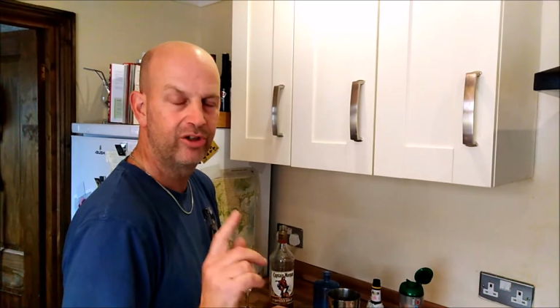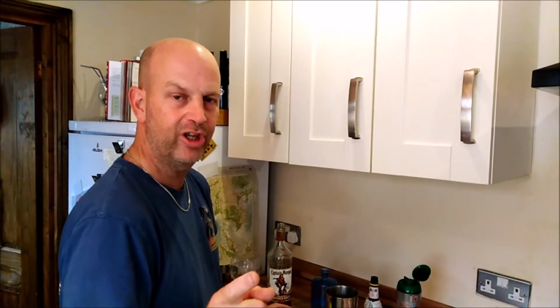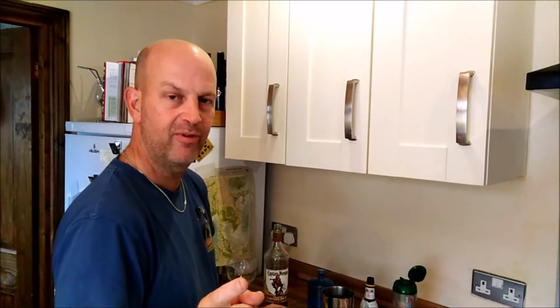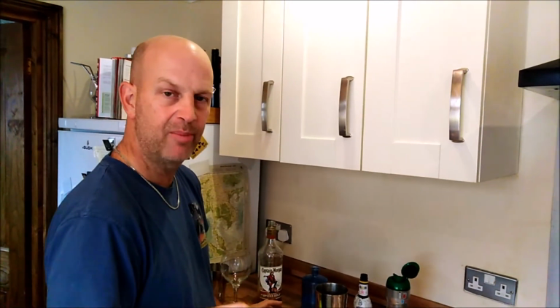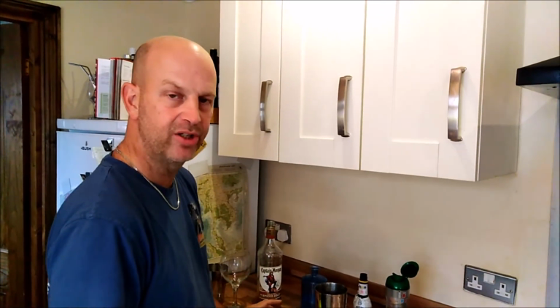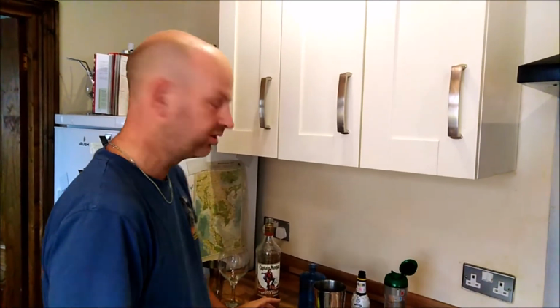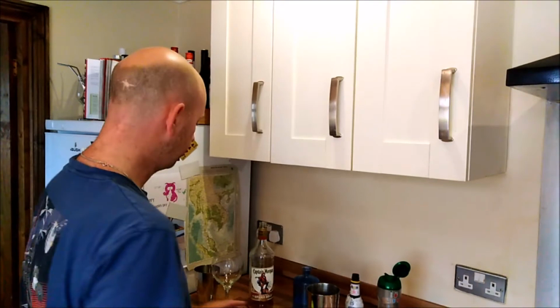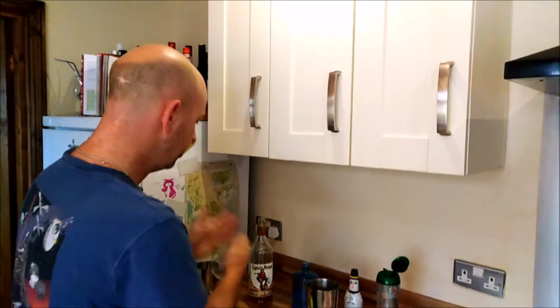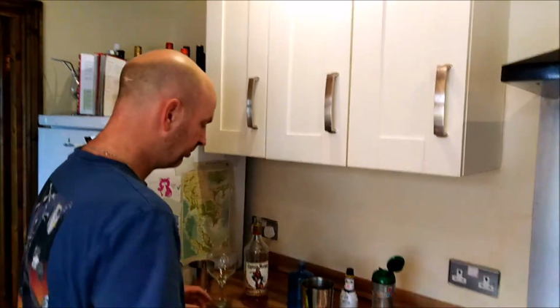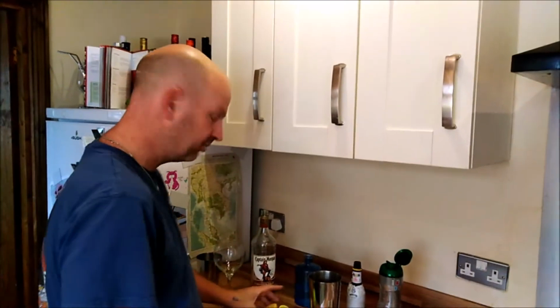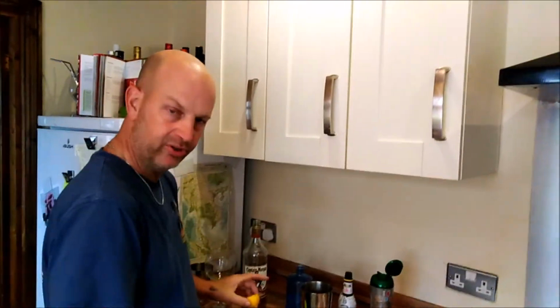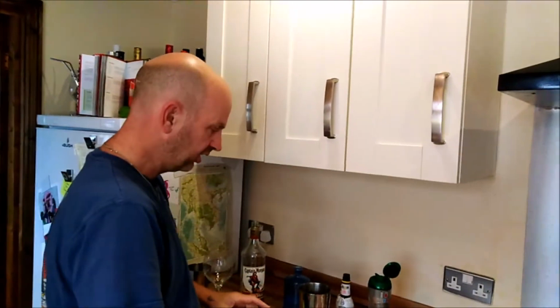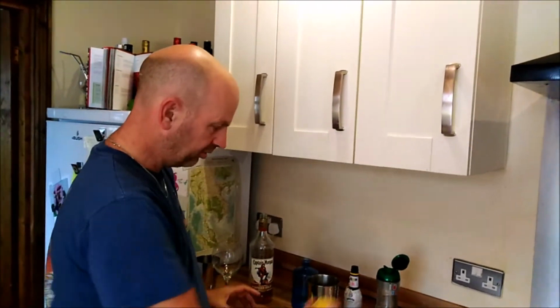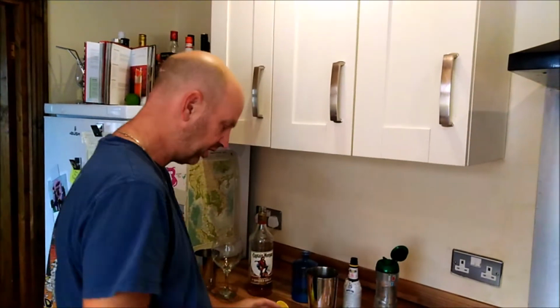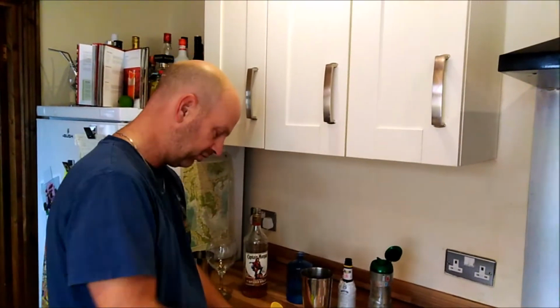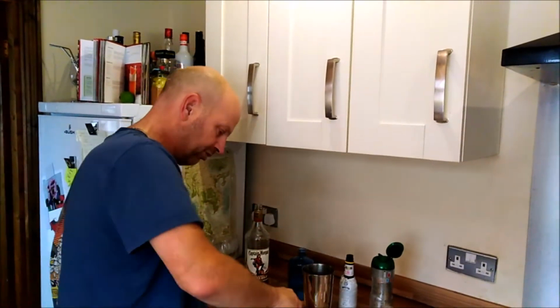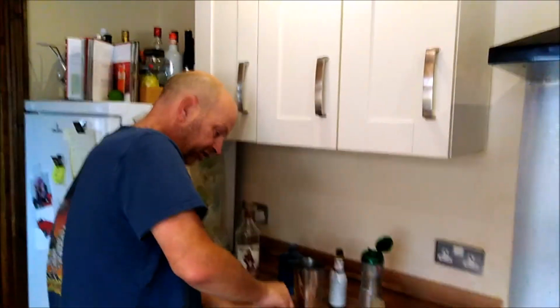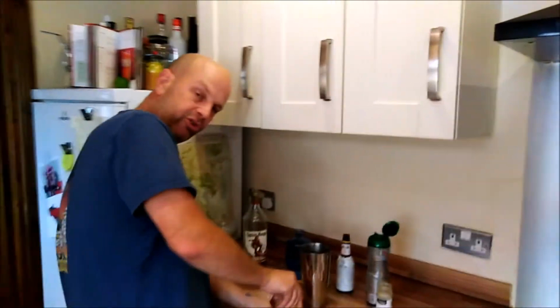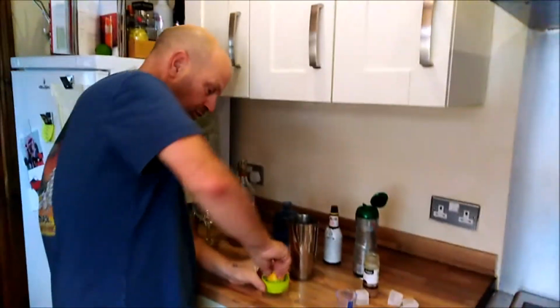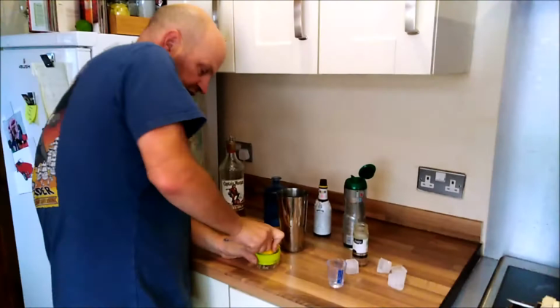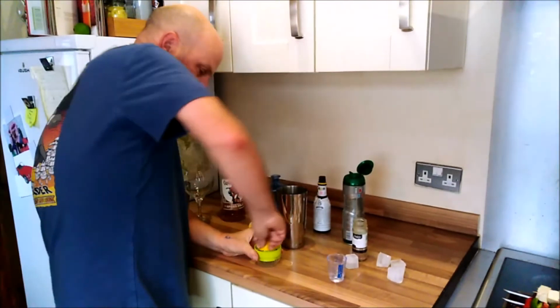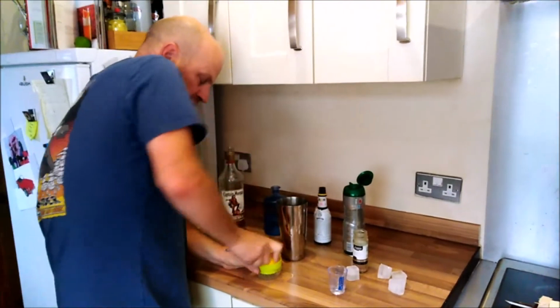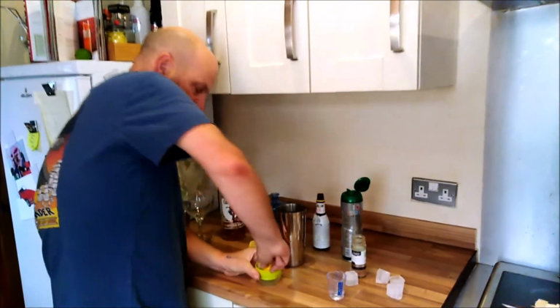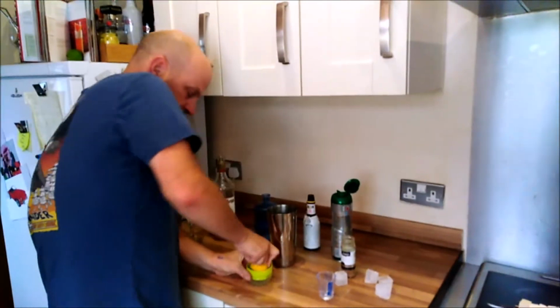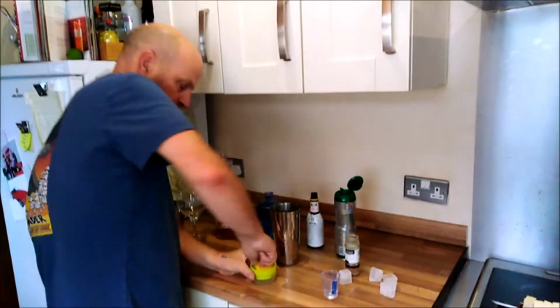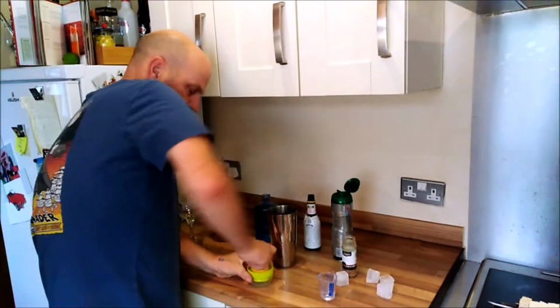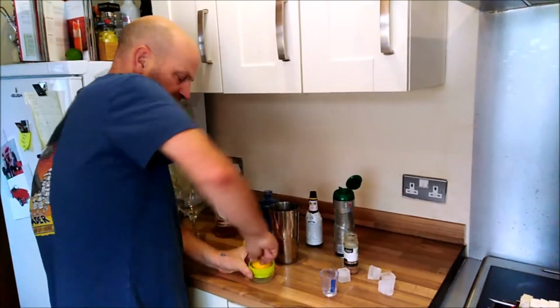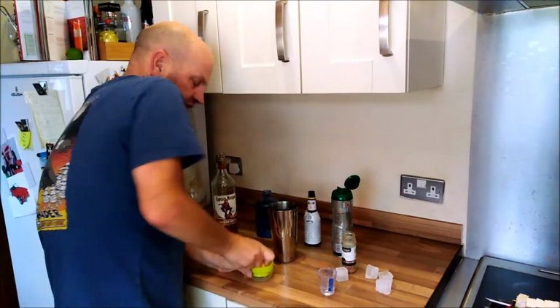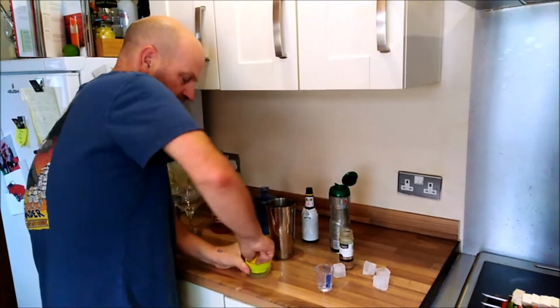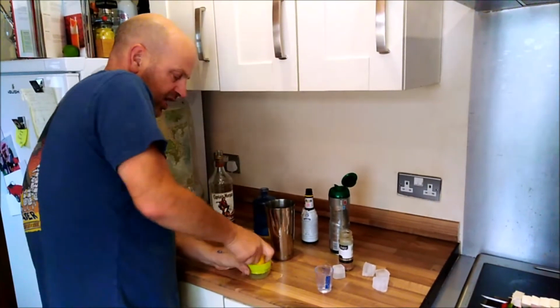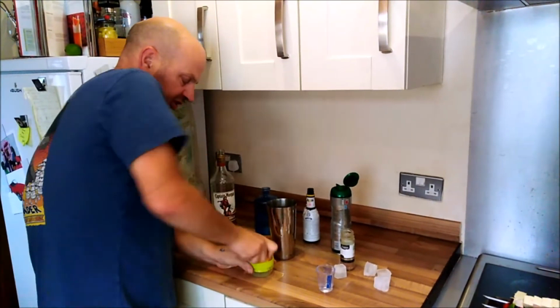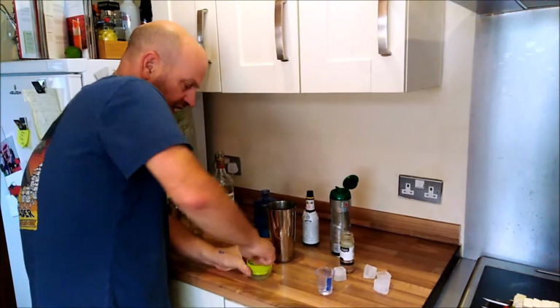Tonight I'm going for Bahamas punch because I want to use up the Captain Morgan's and I want to use up some of the grenadine. So start with the juice of one lemon, put that into a mixing cup.